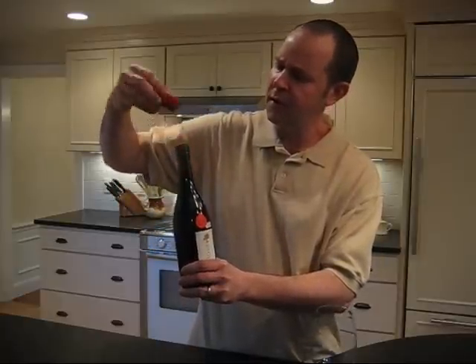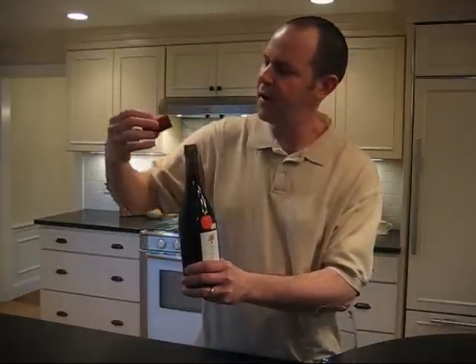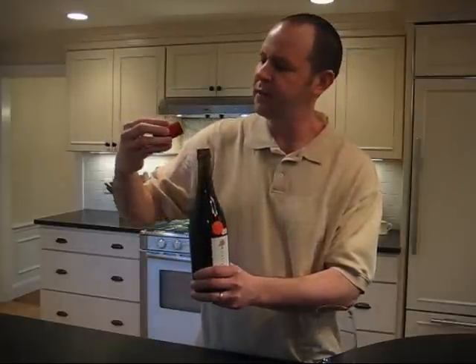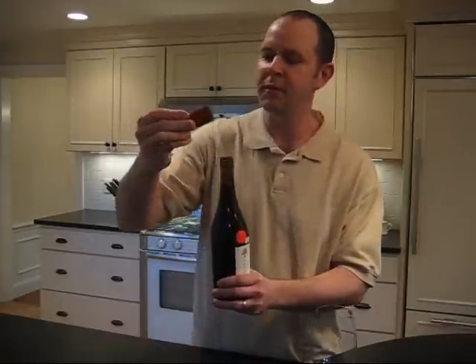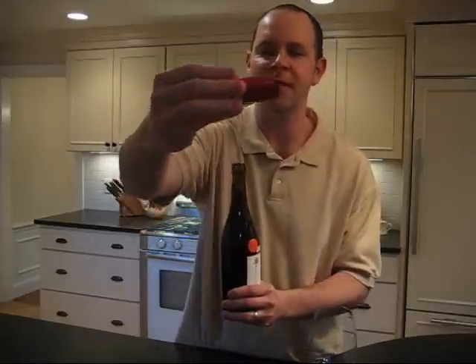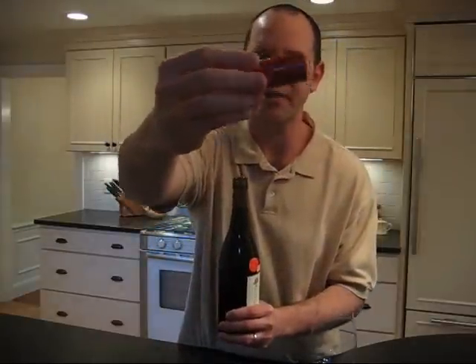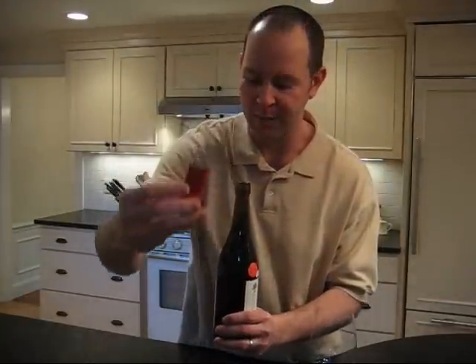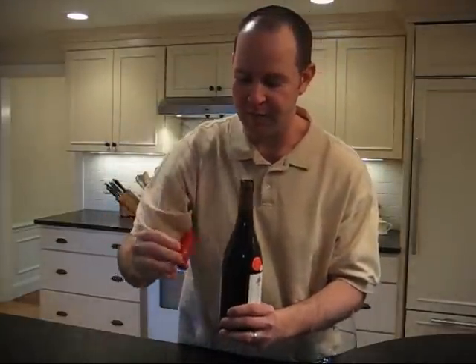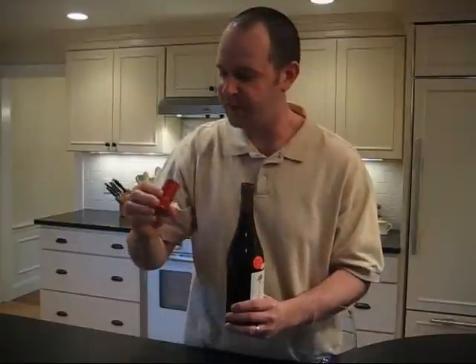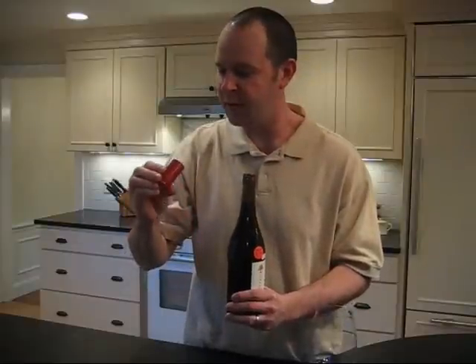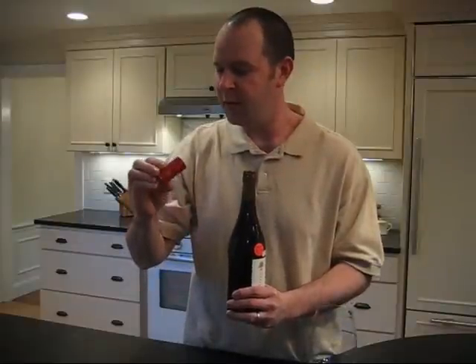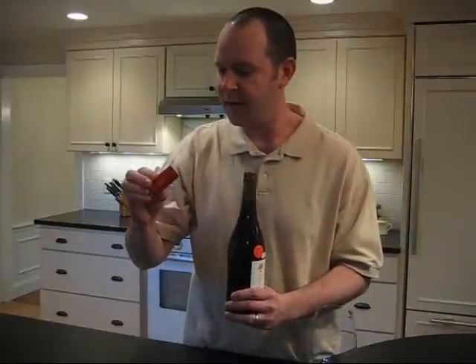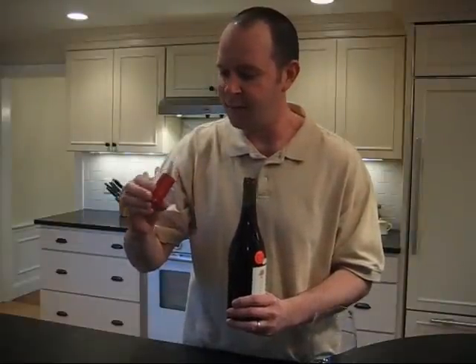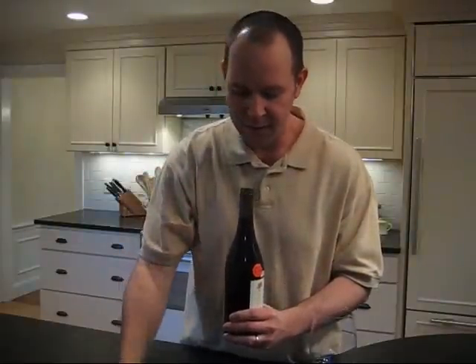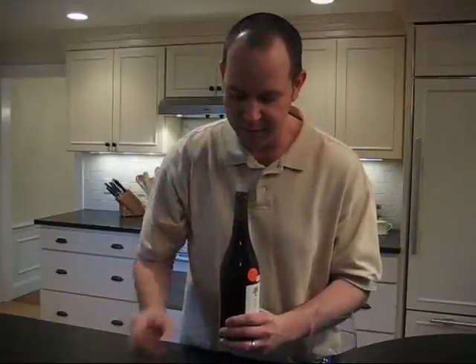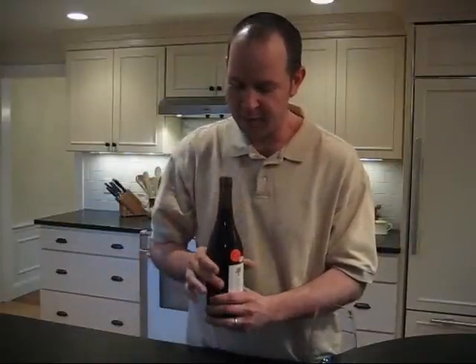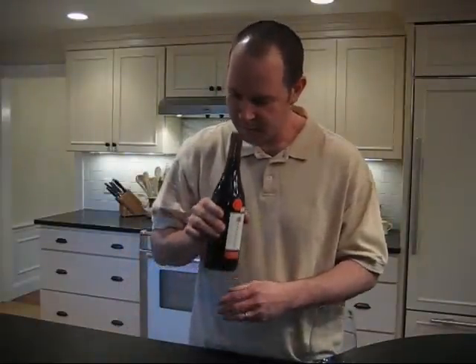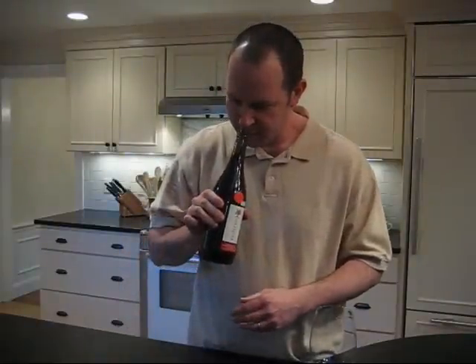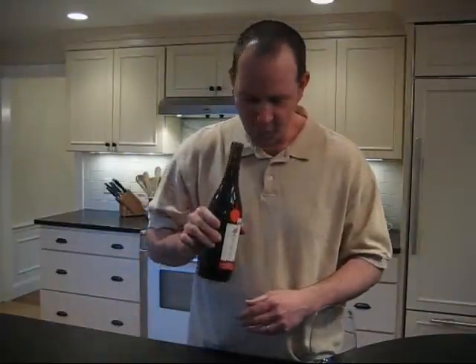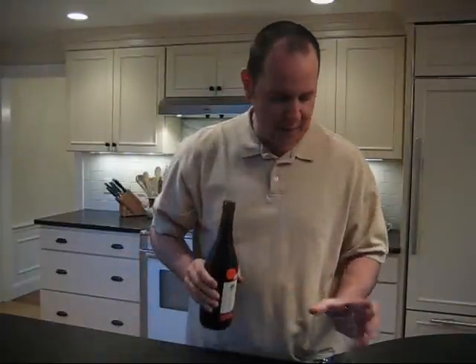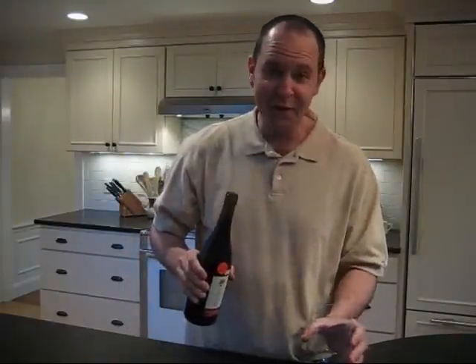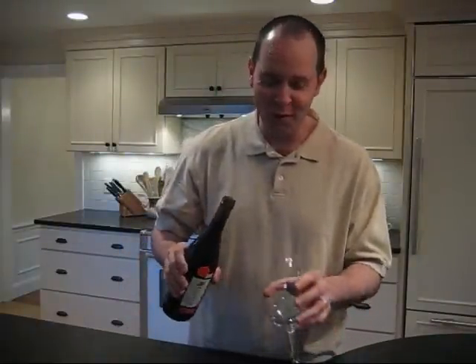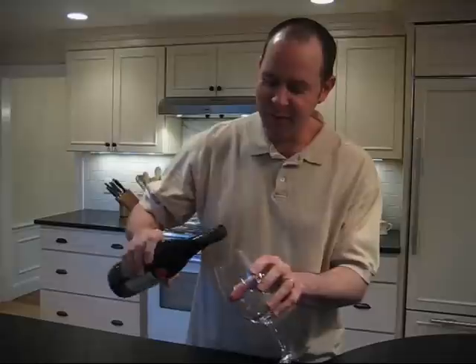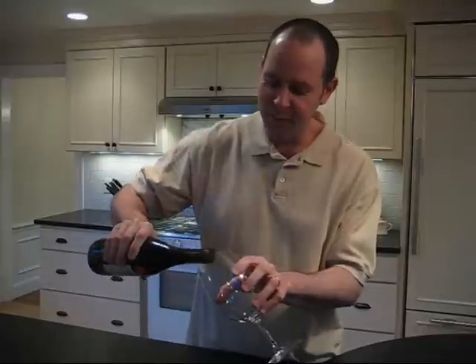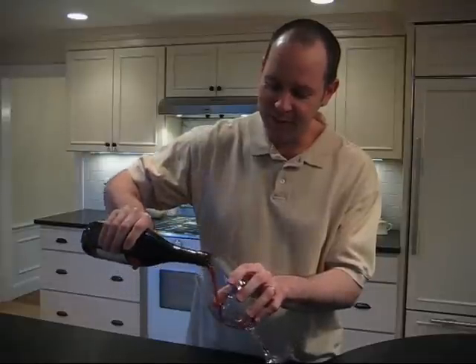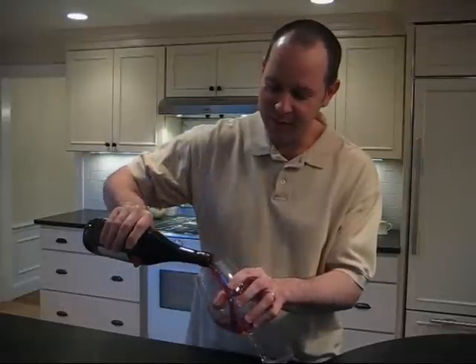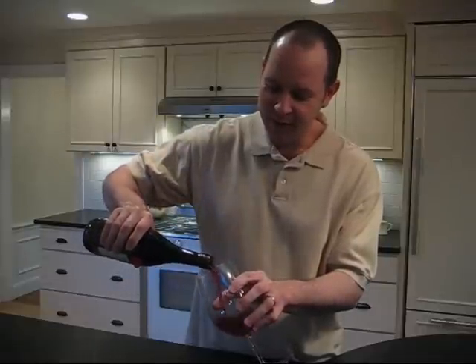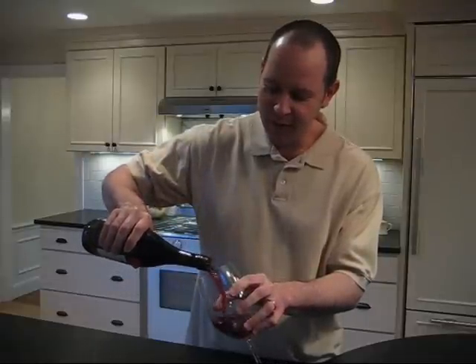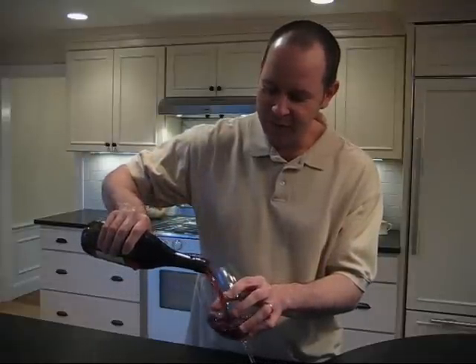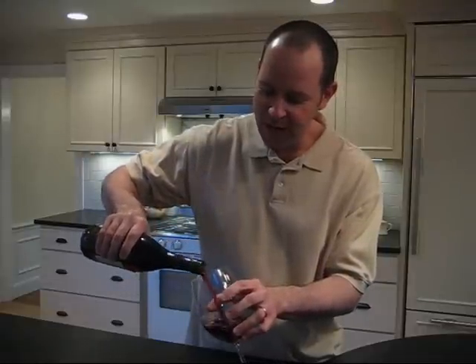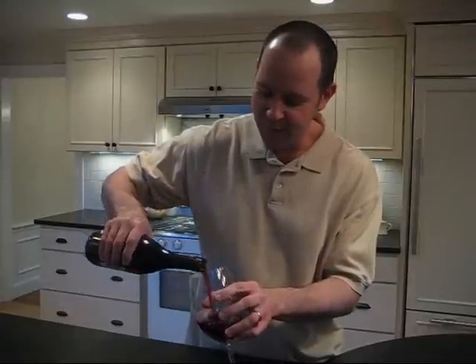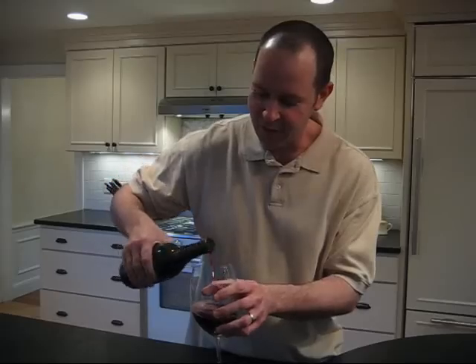The whole top just kind of came off here — that's interesting. I don't know if that could be an indication of the wine perhaps being spoiled or something like that, but let's get right into it. I've never seen that happen before actually.